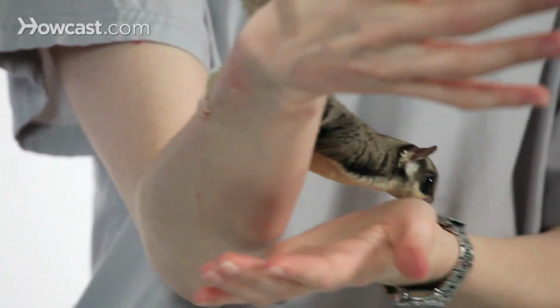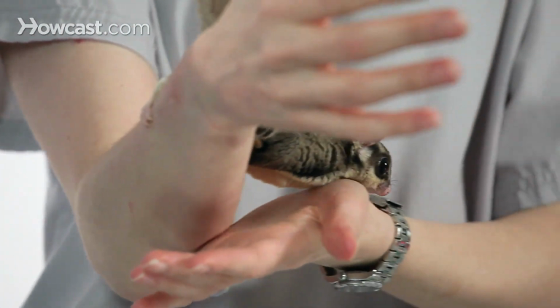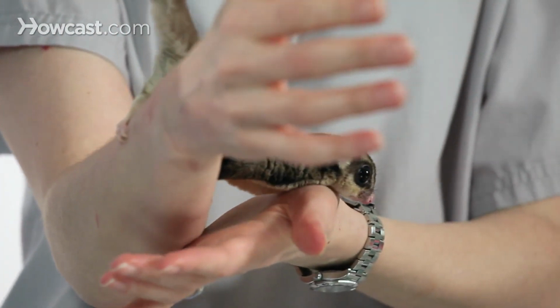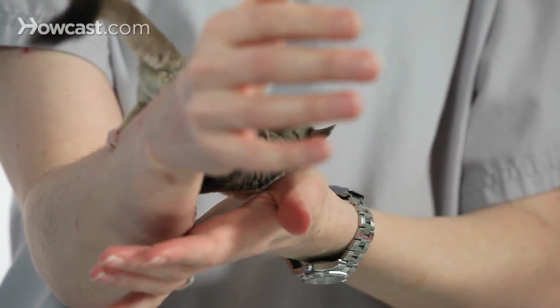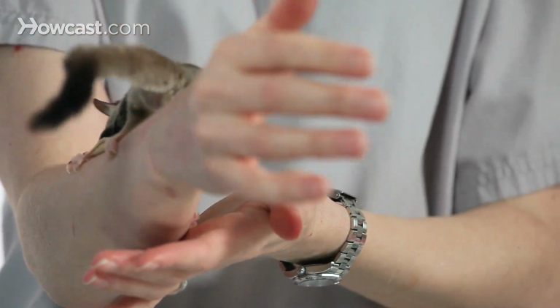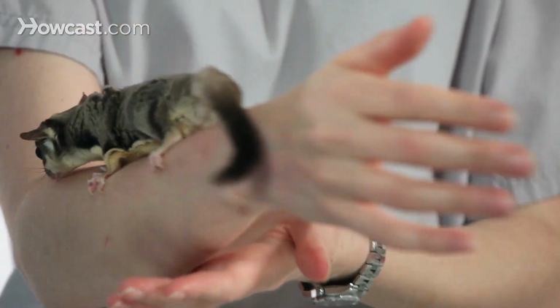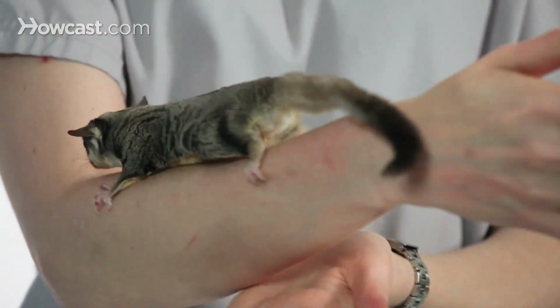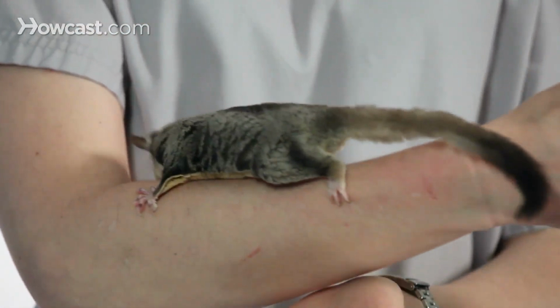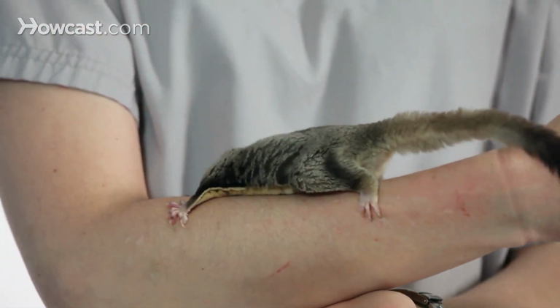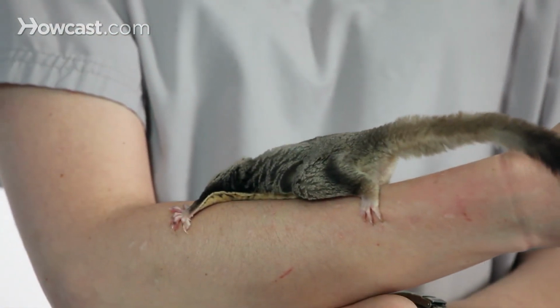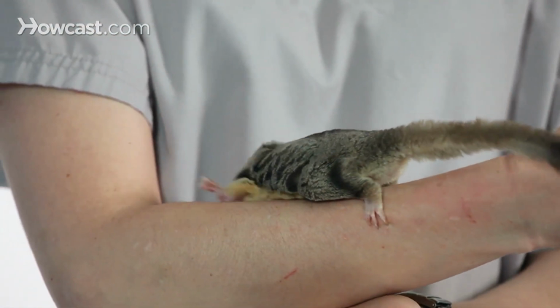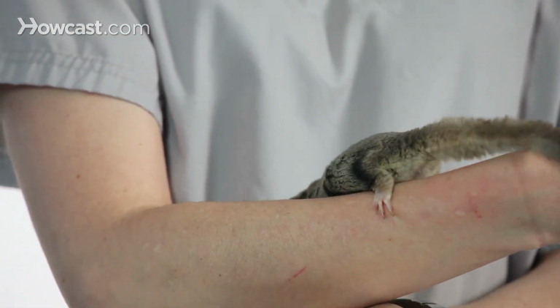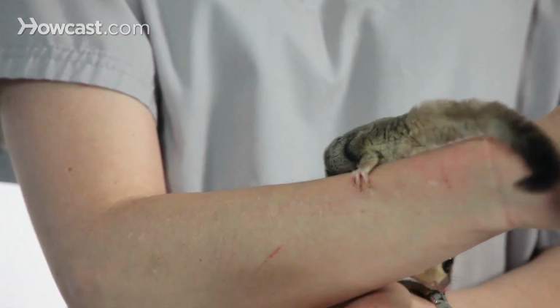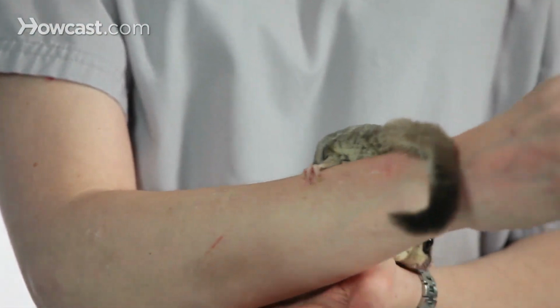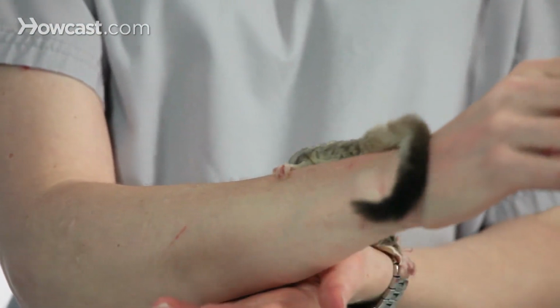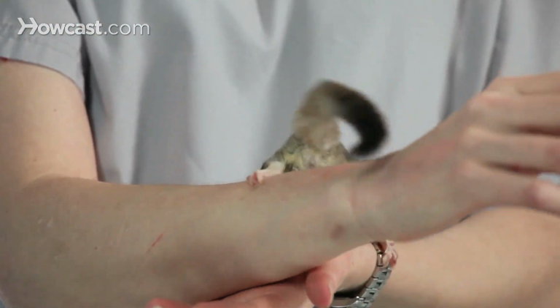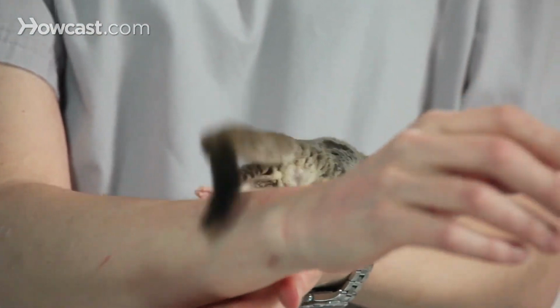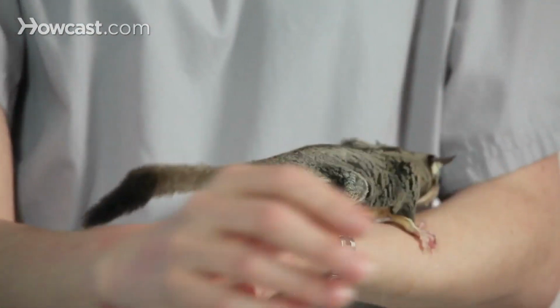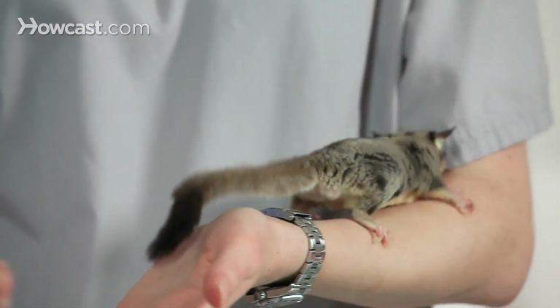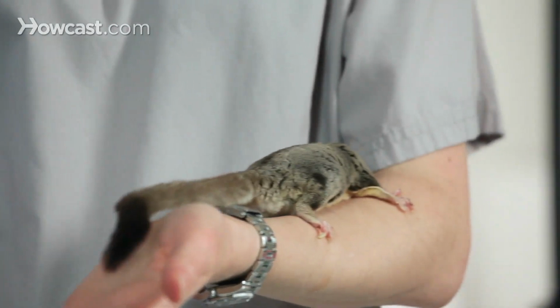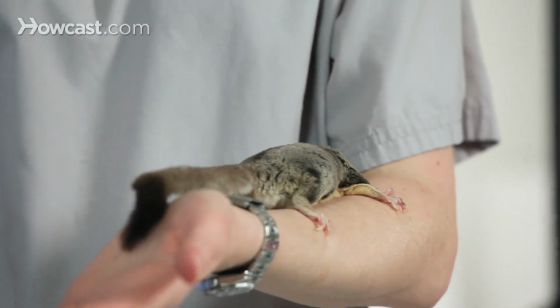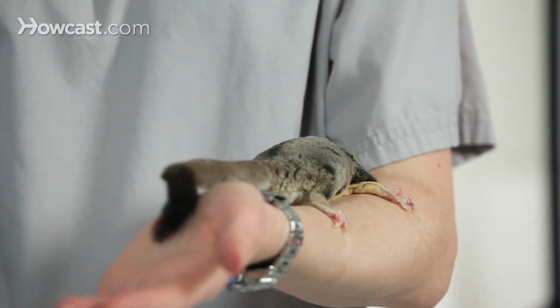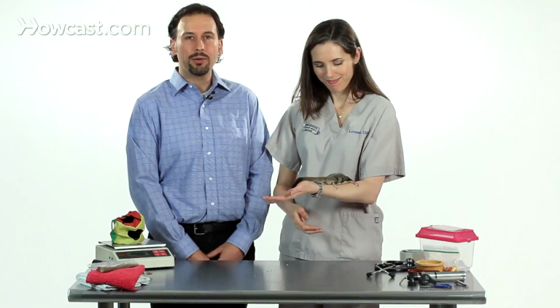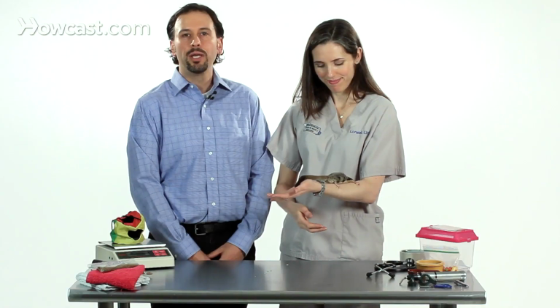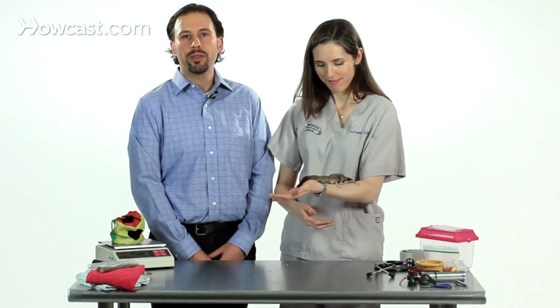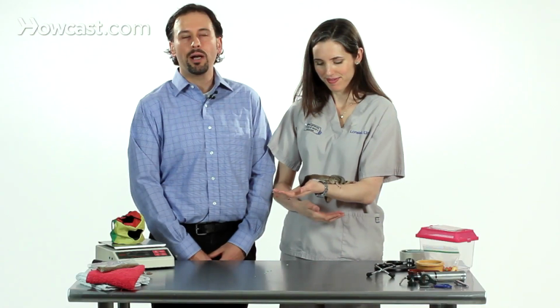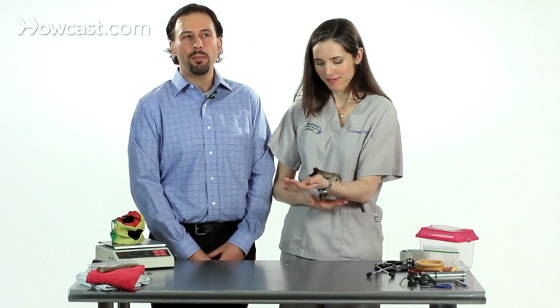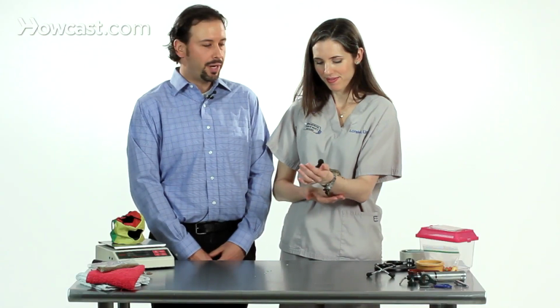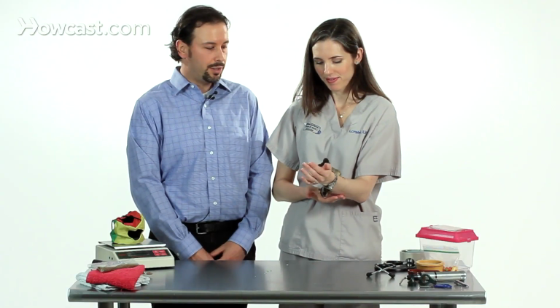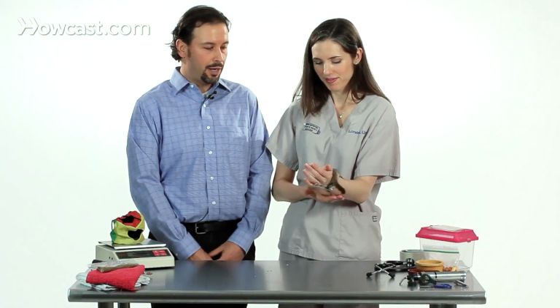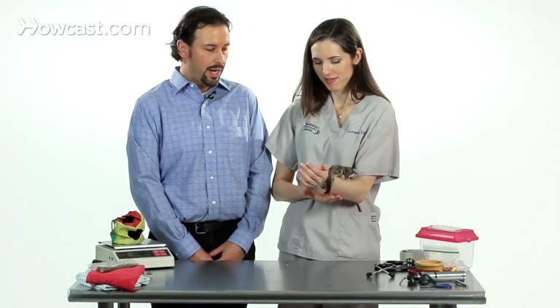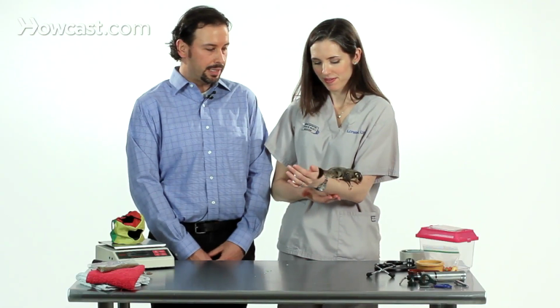Sugar gliders are native to New Guinea and Australia. They are true marsupials, meaning that they have a pouch — or at least the females have a pouch — where the young migrate to and are raised.